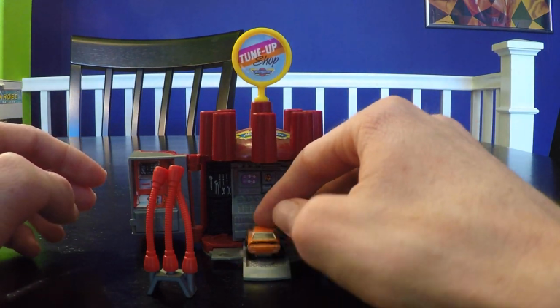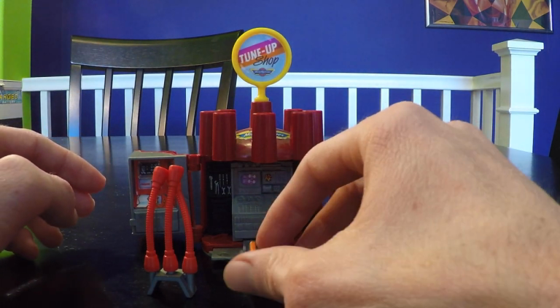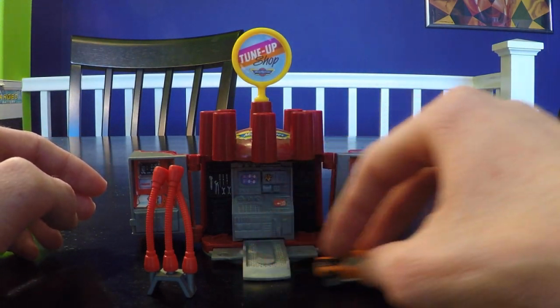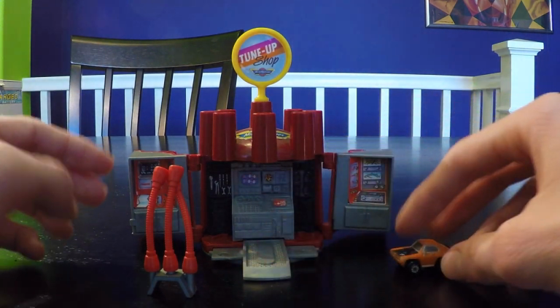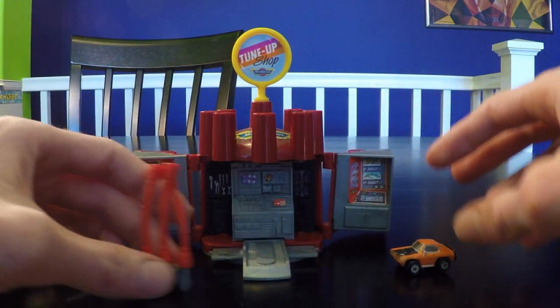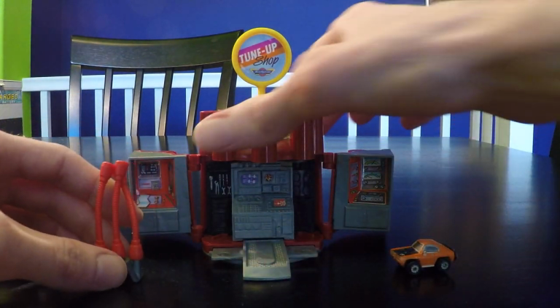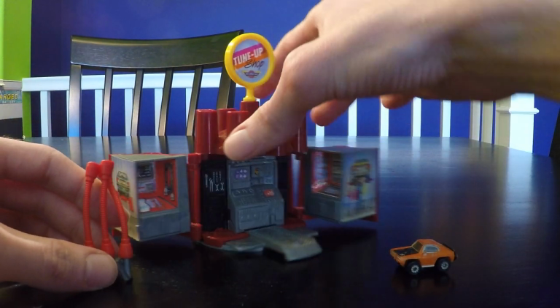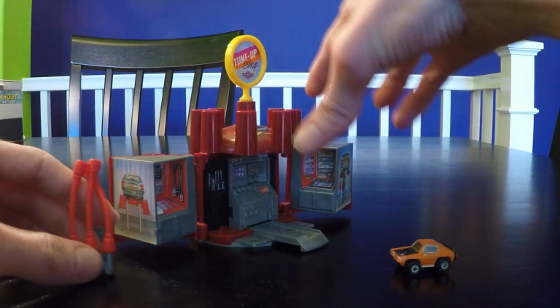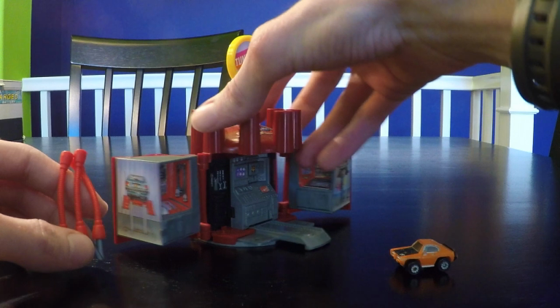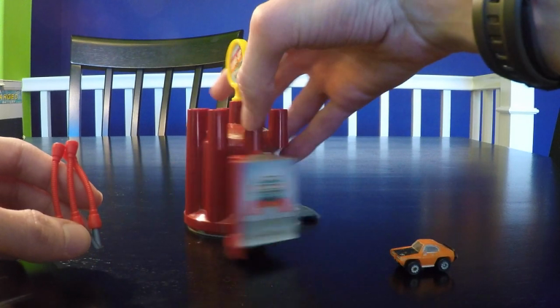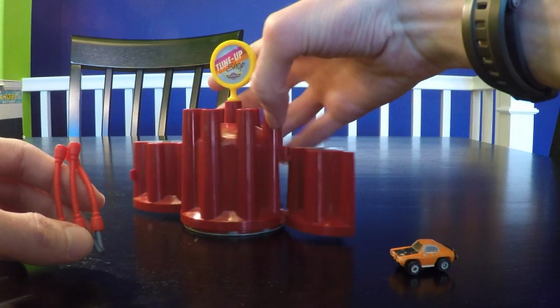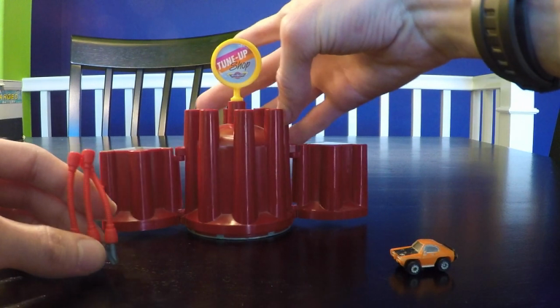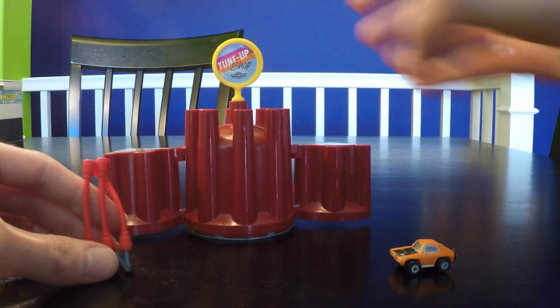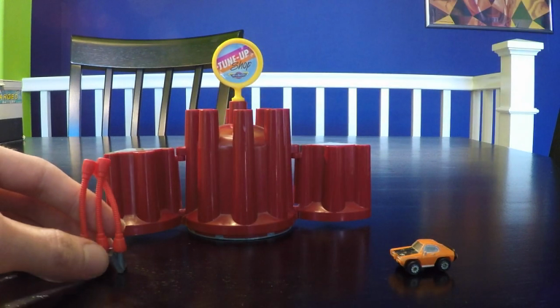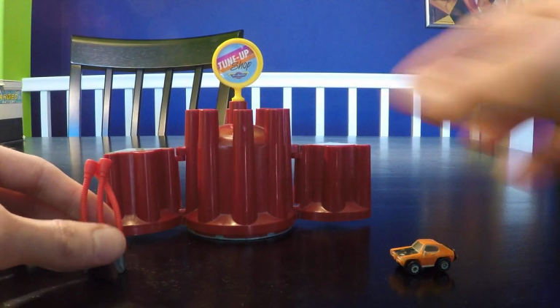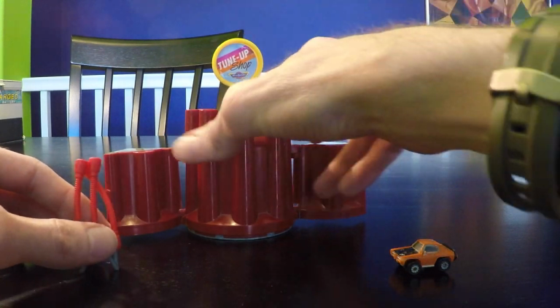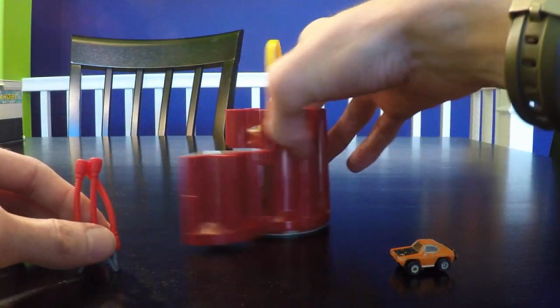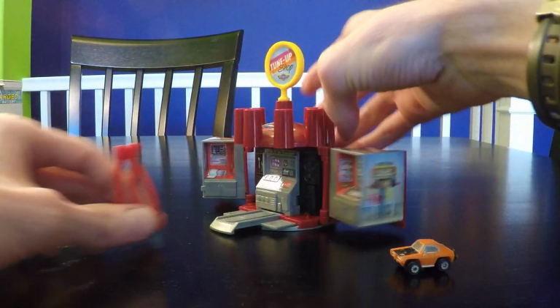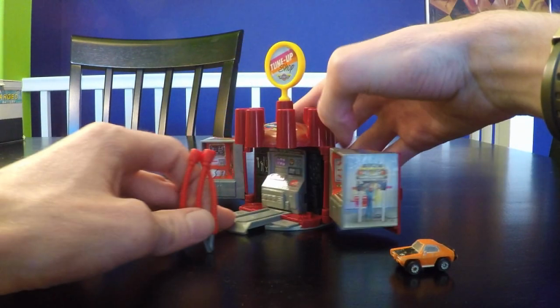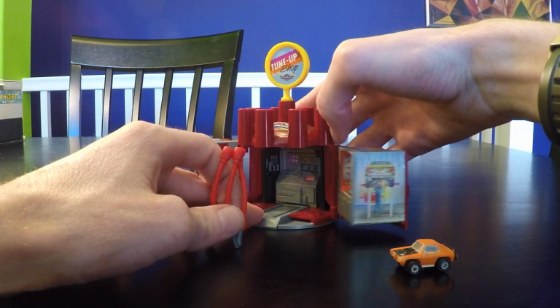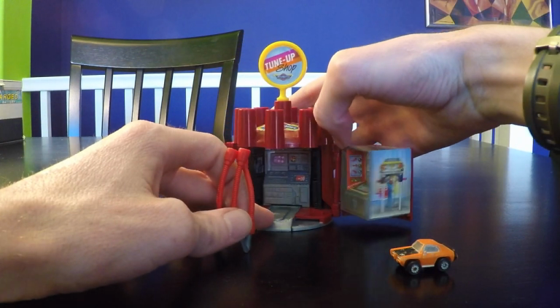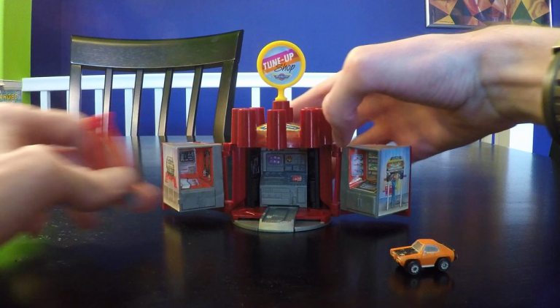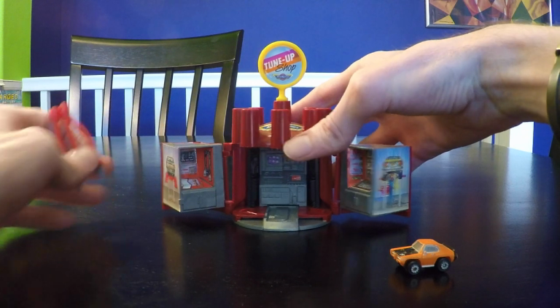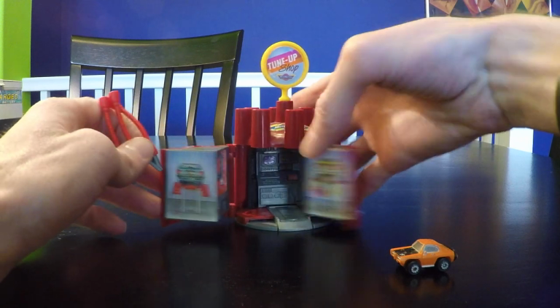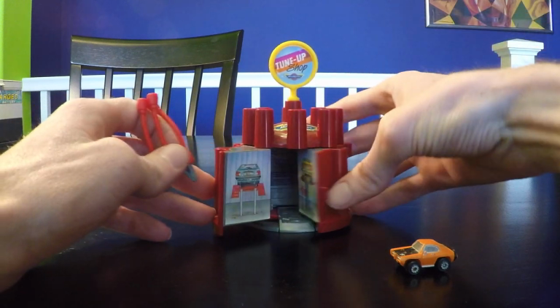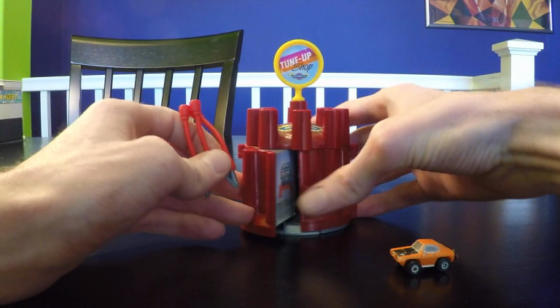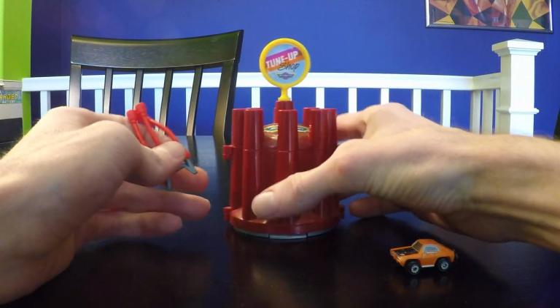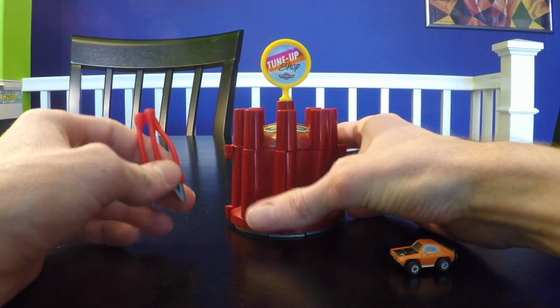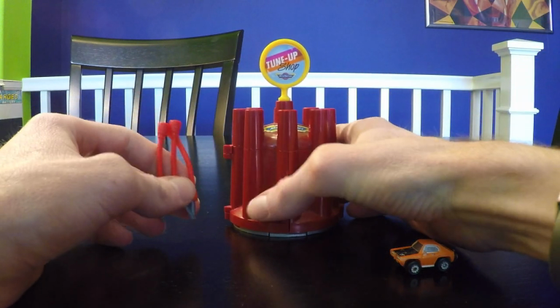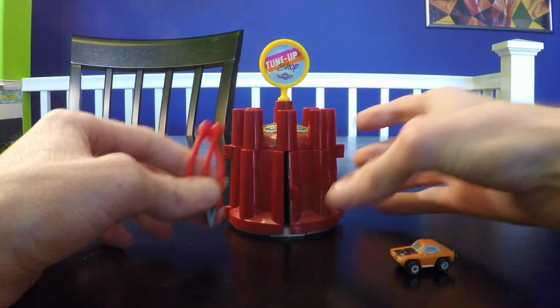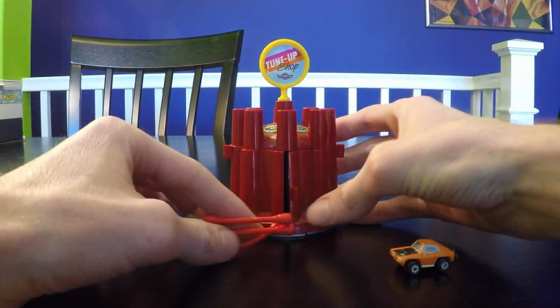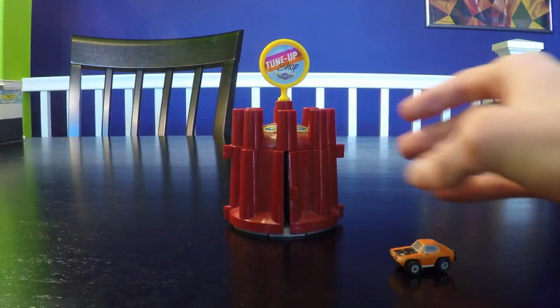Essentially the car comes in for a tune-up, and there are these little hose bits here. The car comes off the ramp, and then if we just turn this around, it's very simple on the other side. This piece goes back in and they go back together.